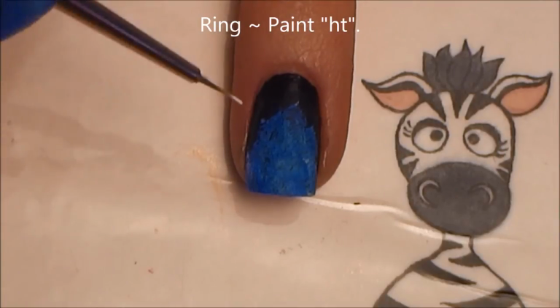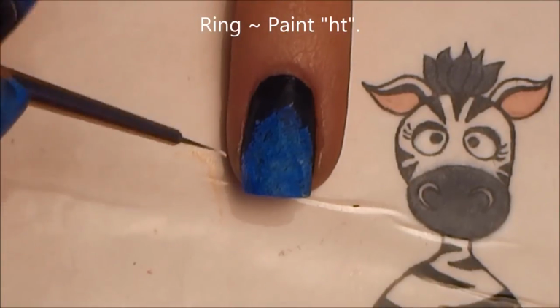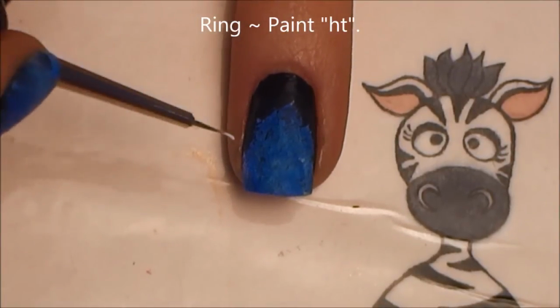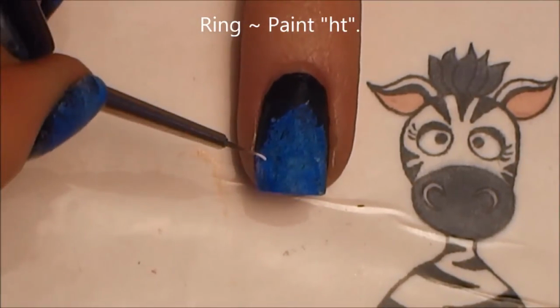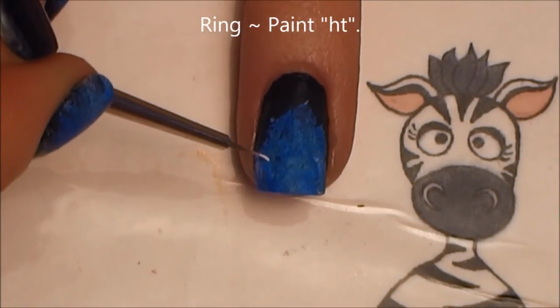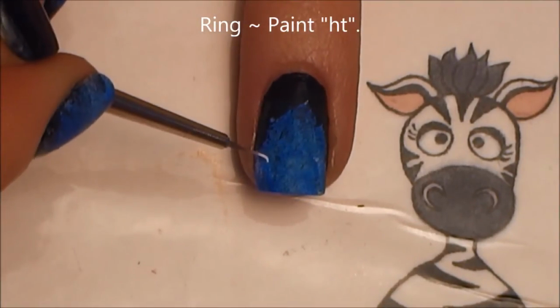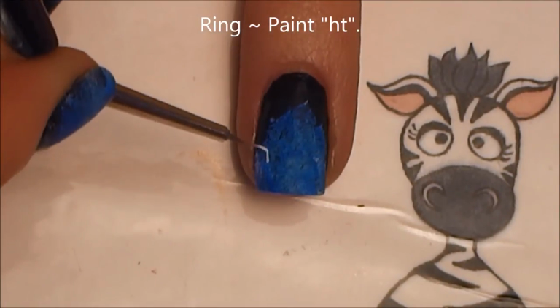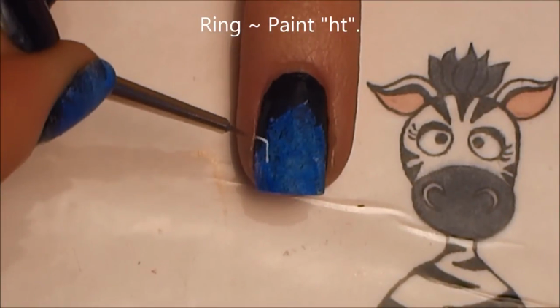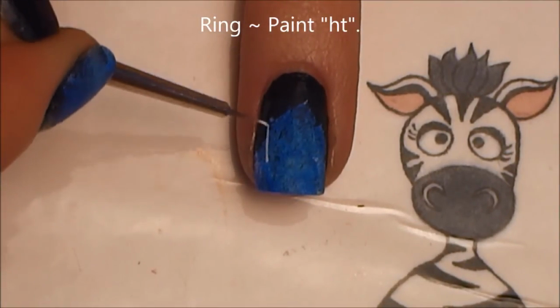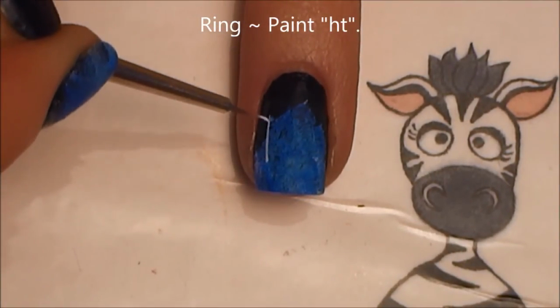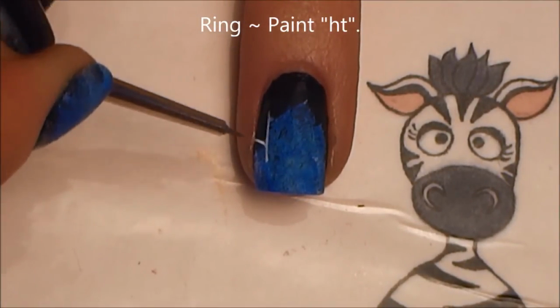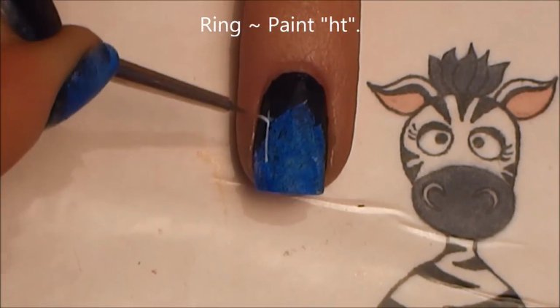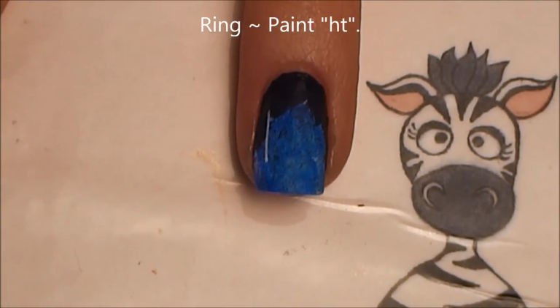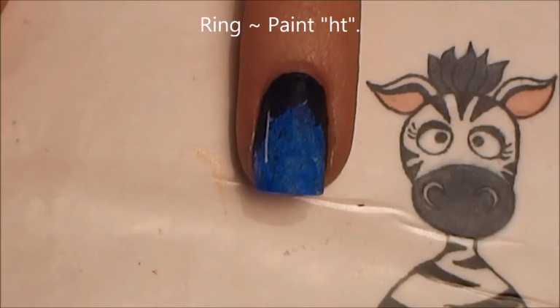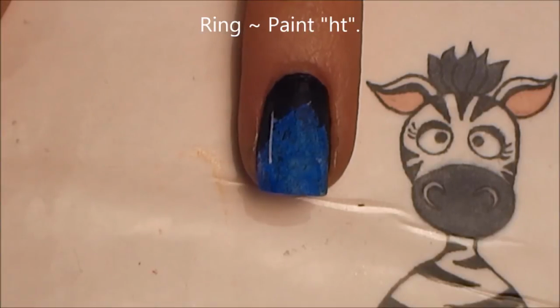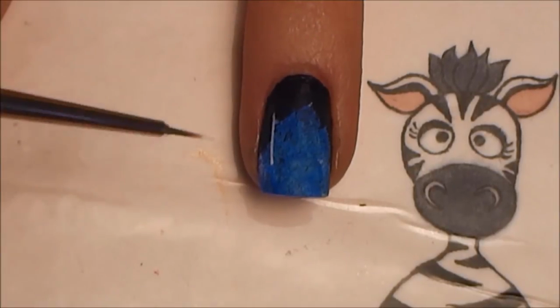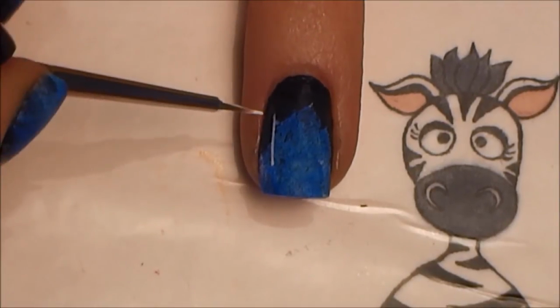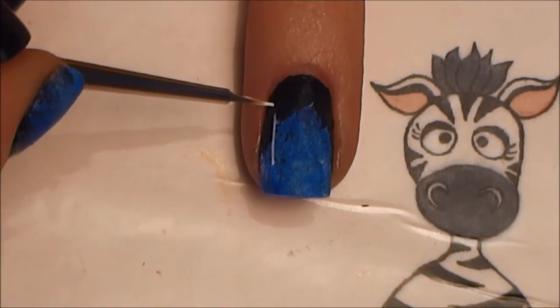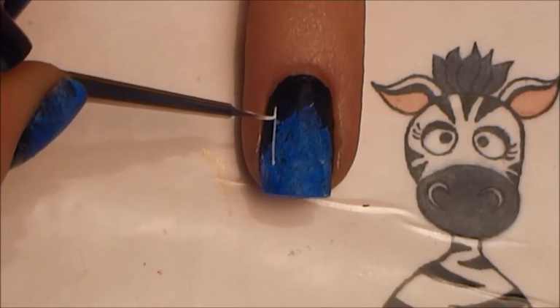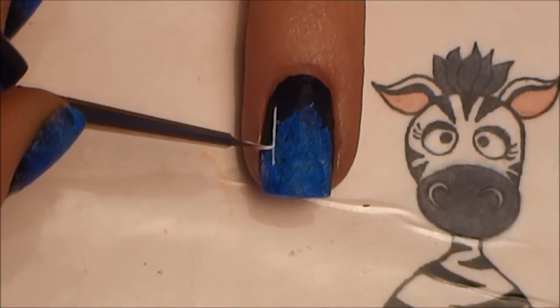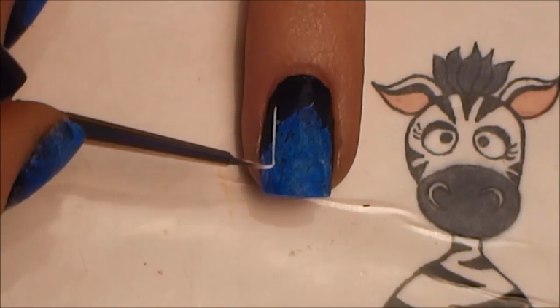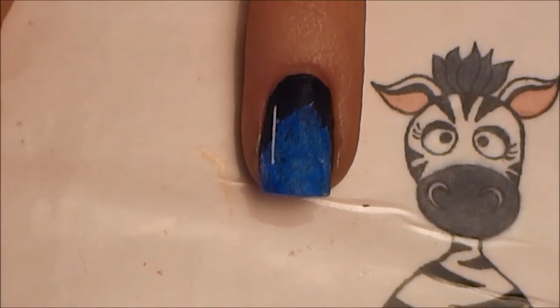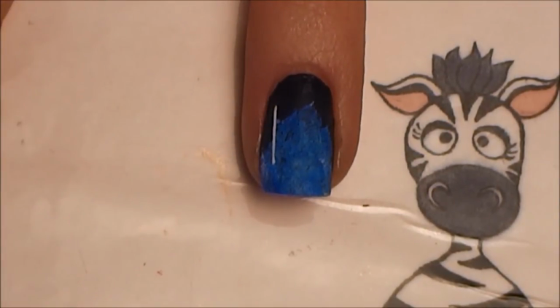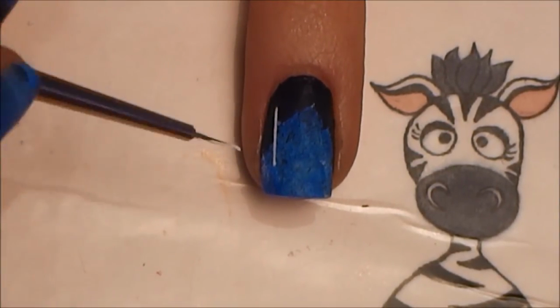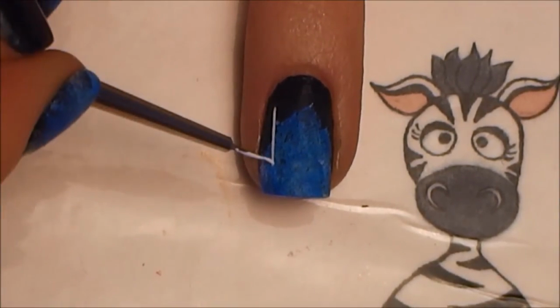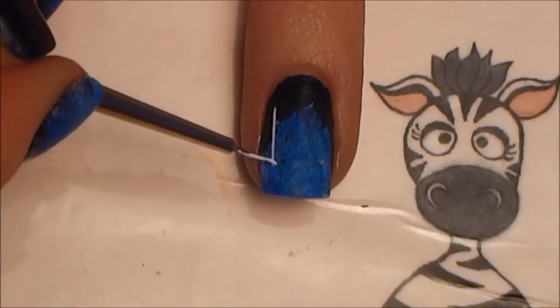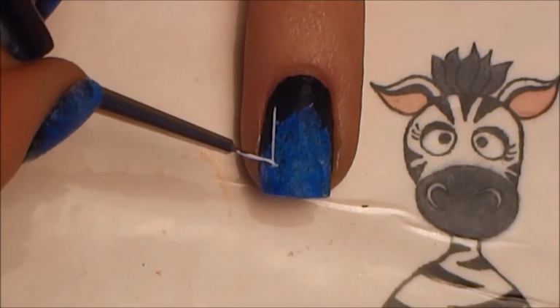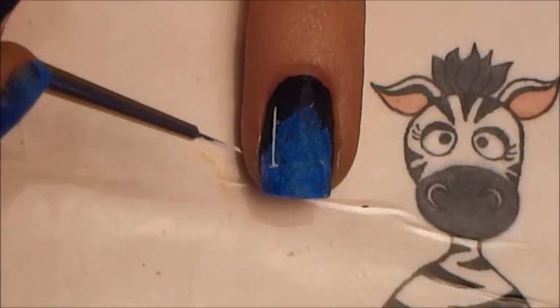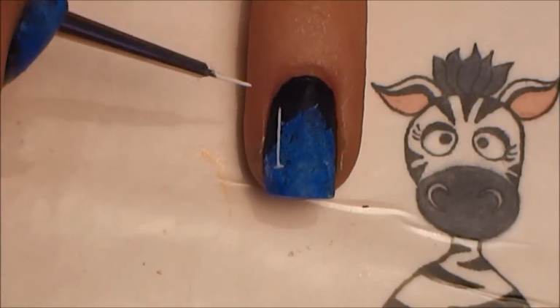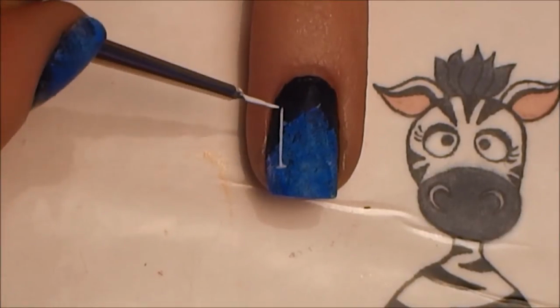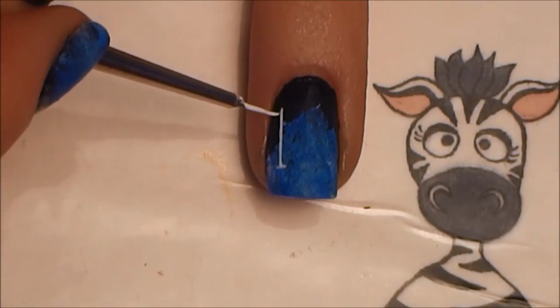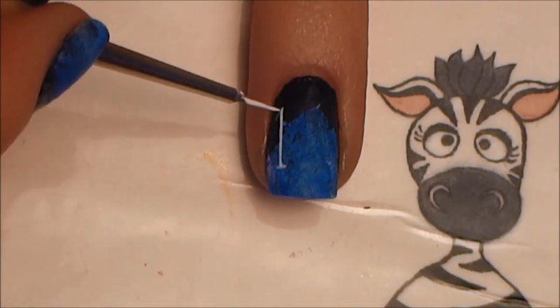On your ring nail, paint H and T. All of these letters are oriented for painting on your left hand. If you're painting on your right hand, you want to swap what I said for your pointer nail to your ring nail, and your ring nail to your pointer.